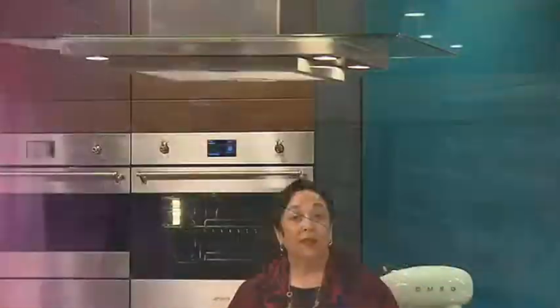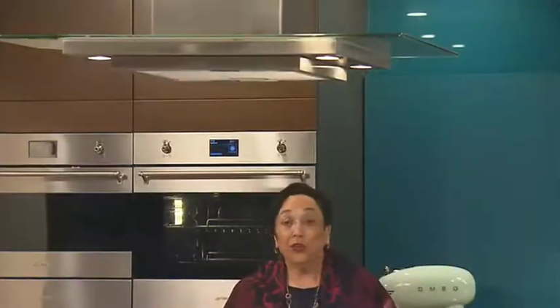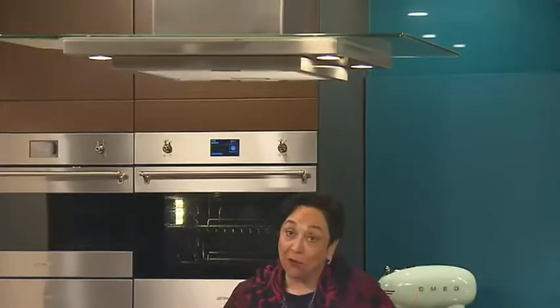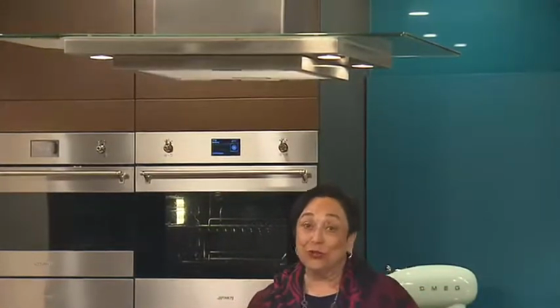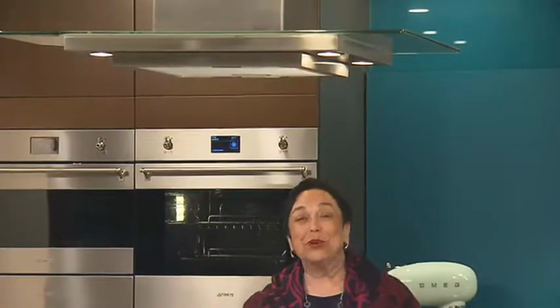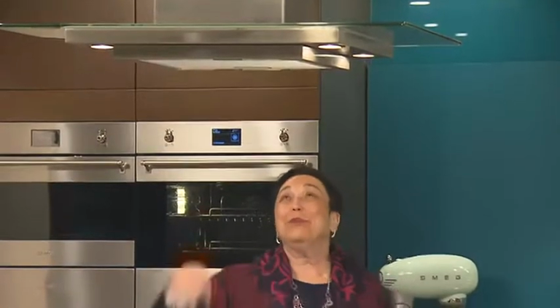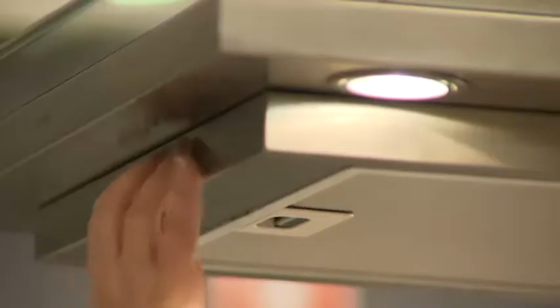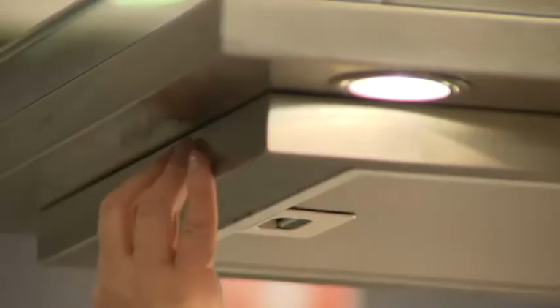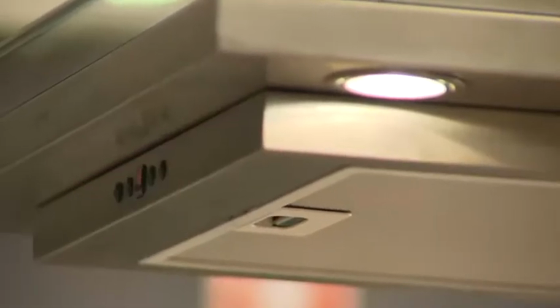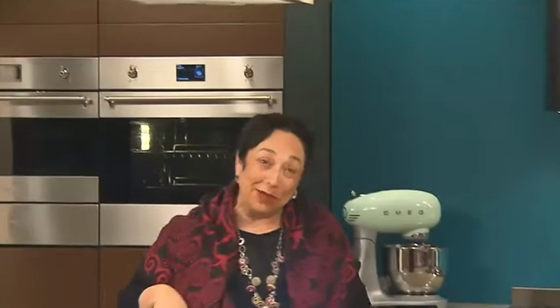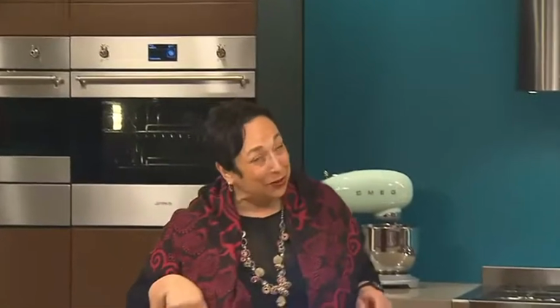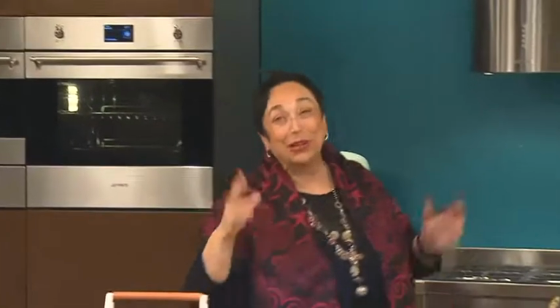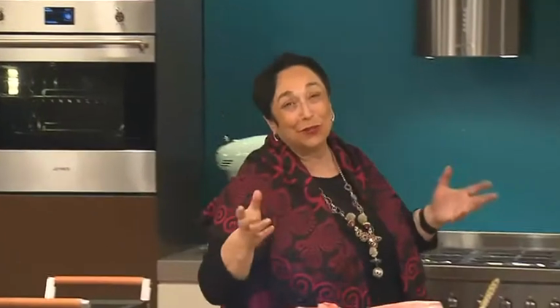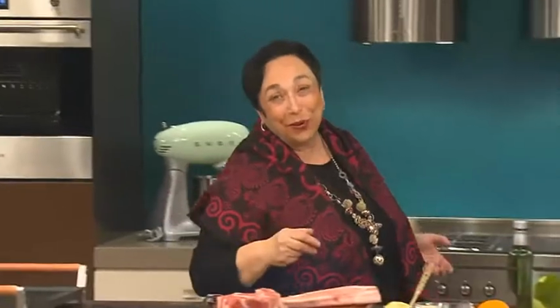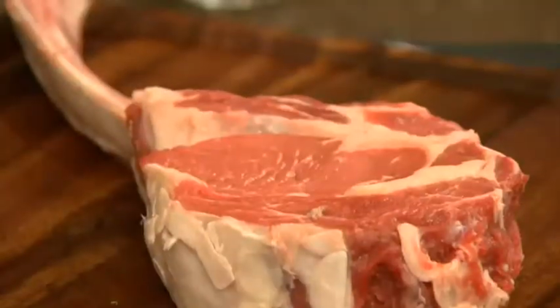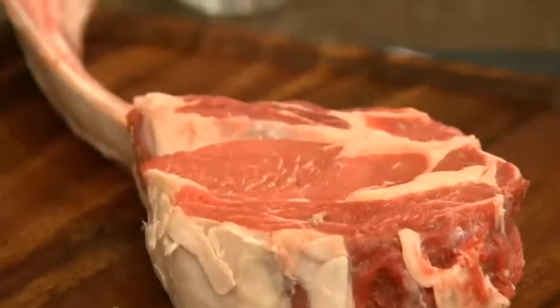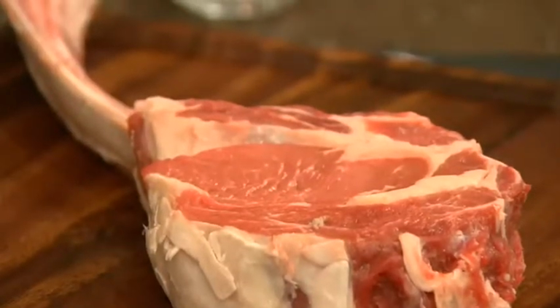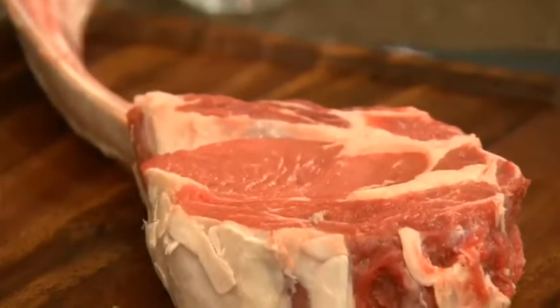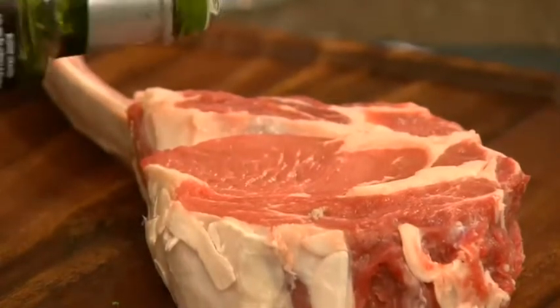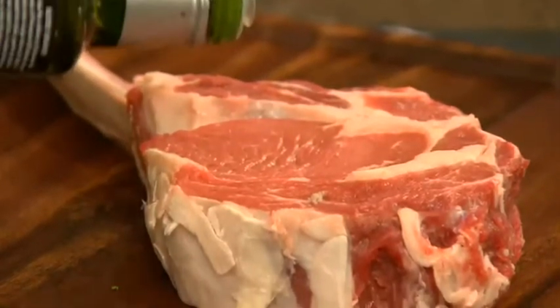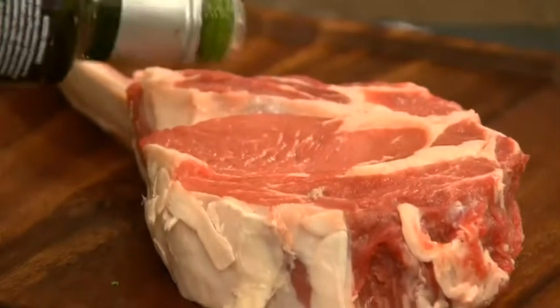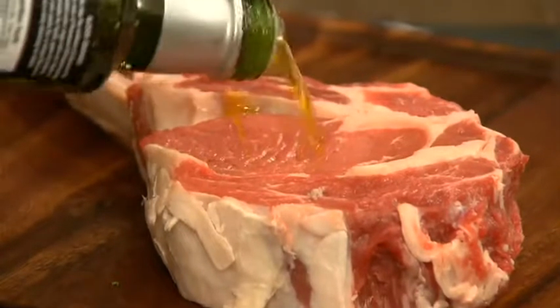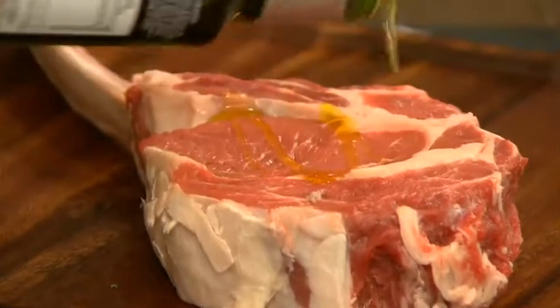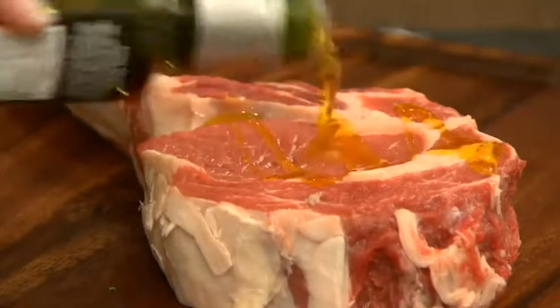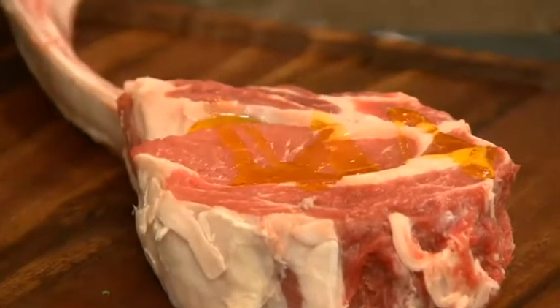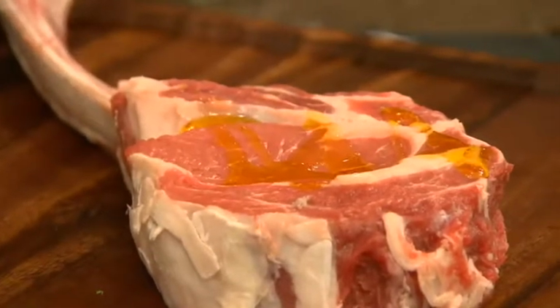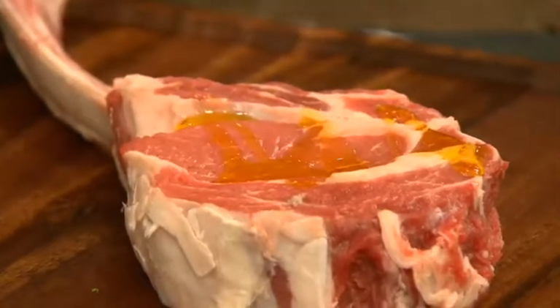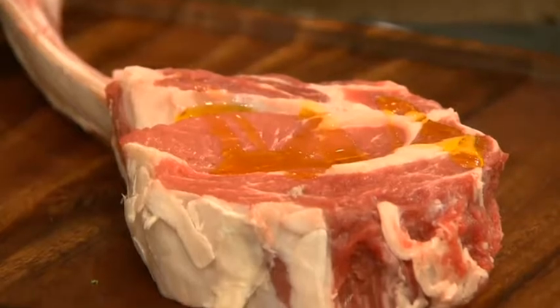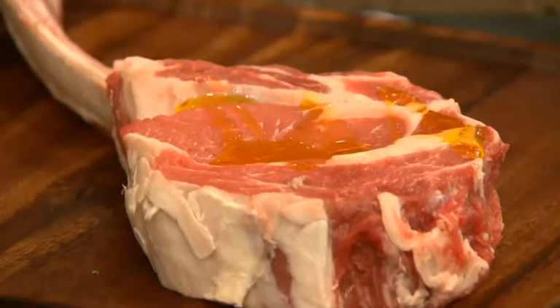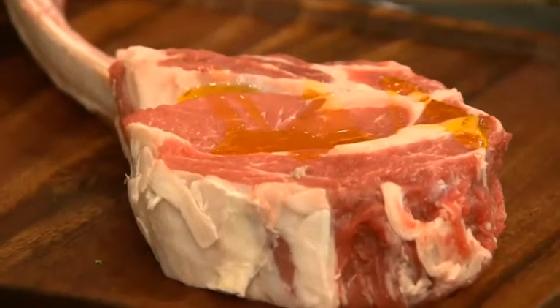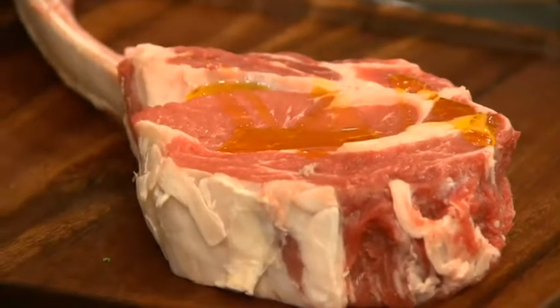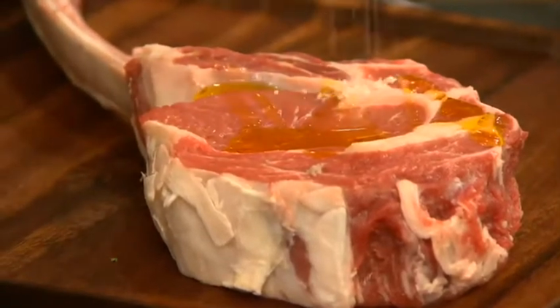You might want to do this on a barbecue because believe me there's going to be a lot of smoke. The steak is at room temperature now, so just drizzle it with a little bit of olive oil and season it with sea salt.